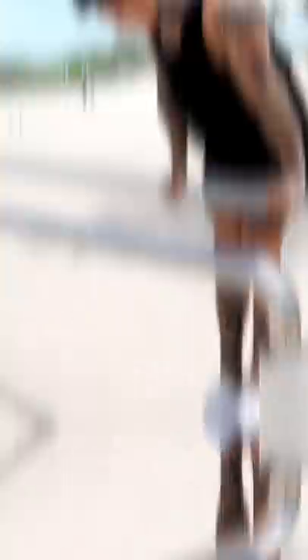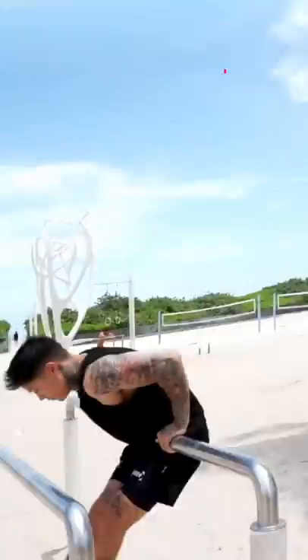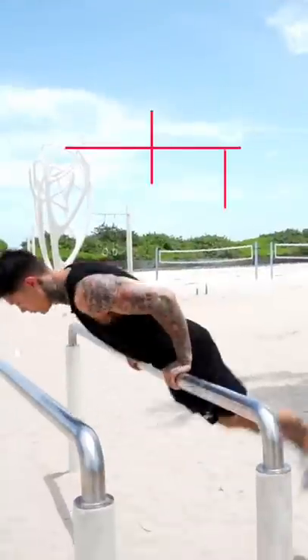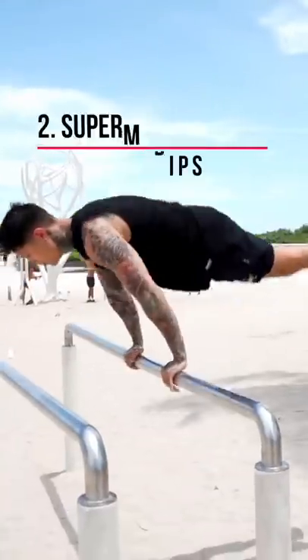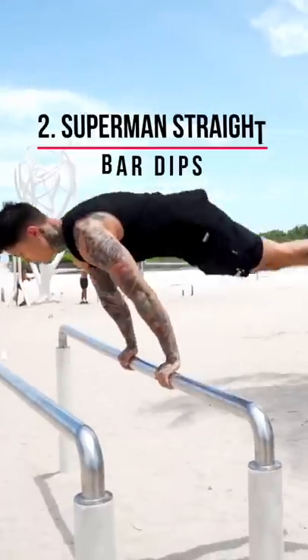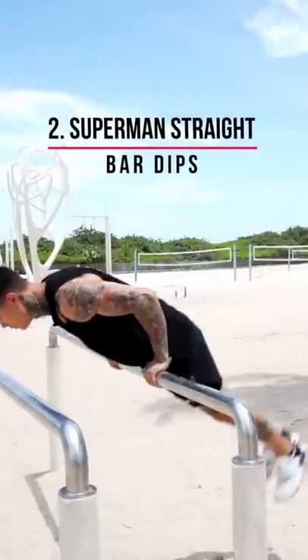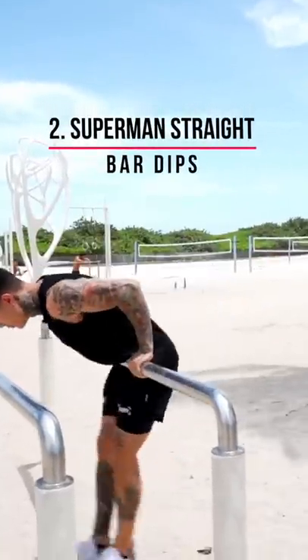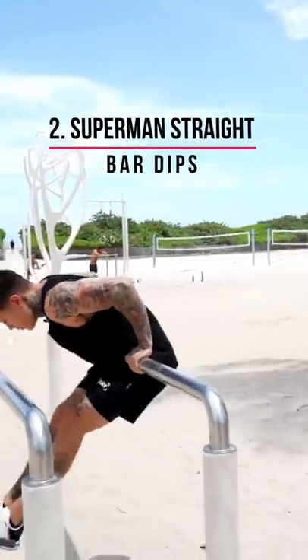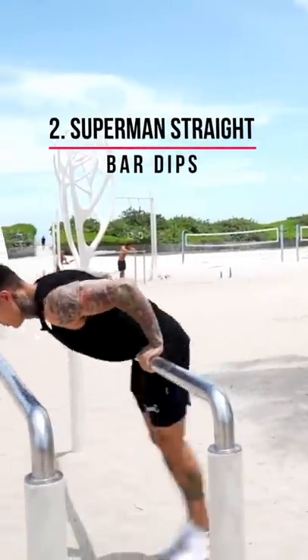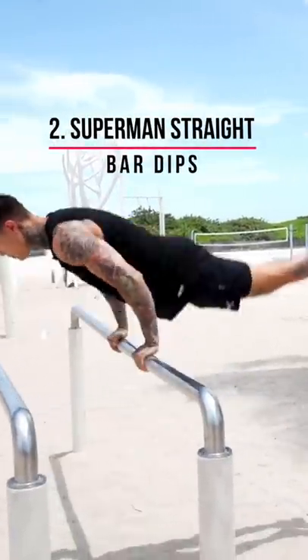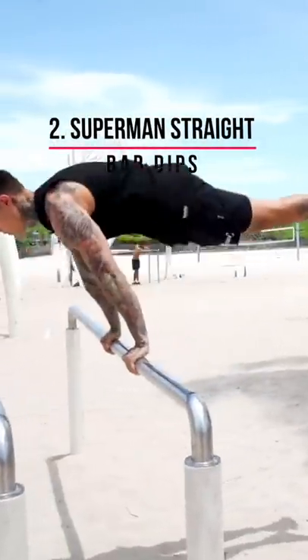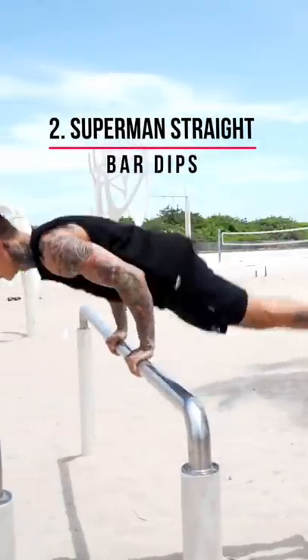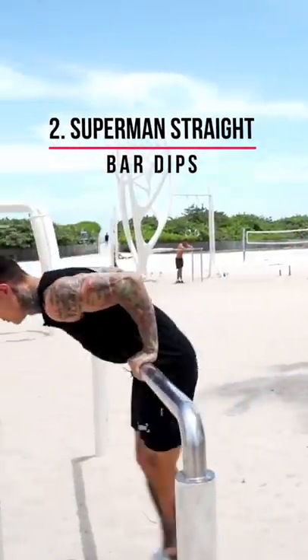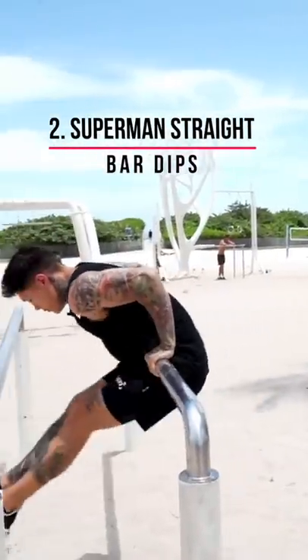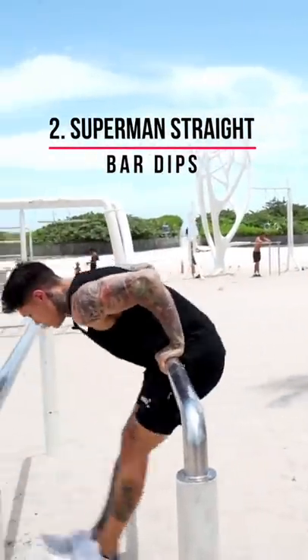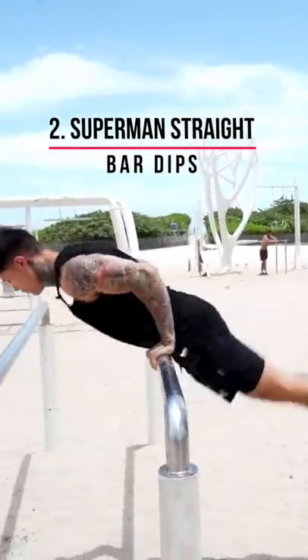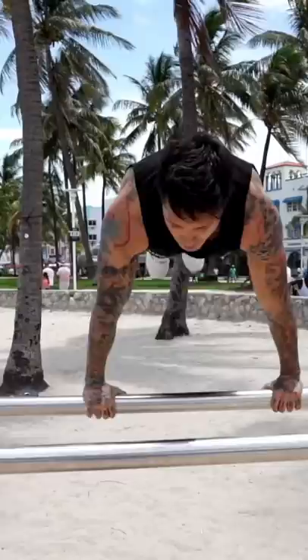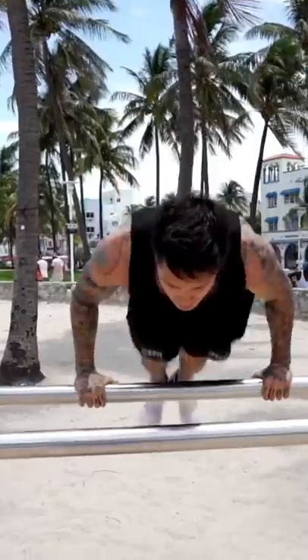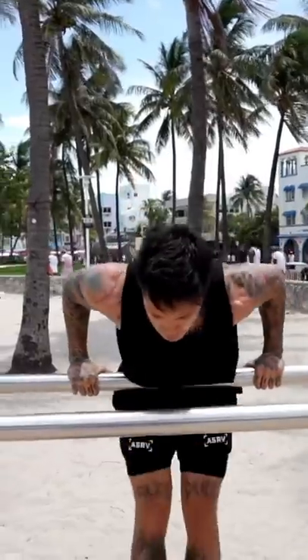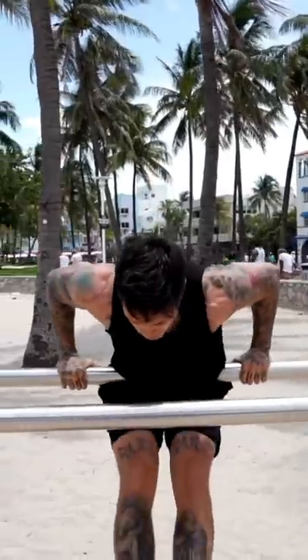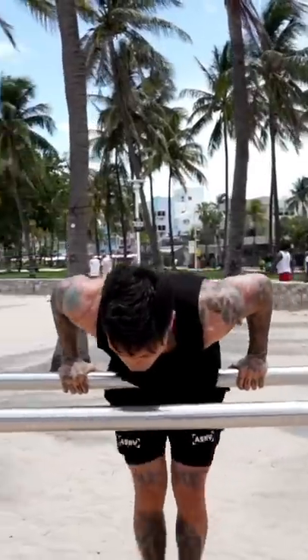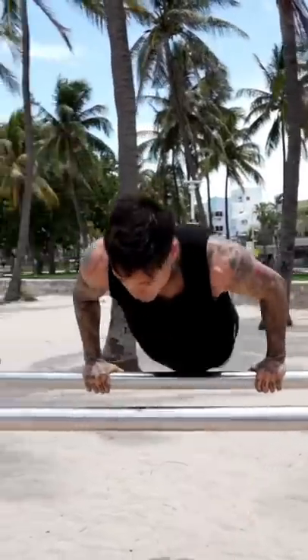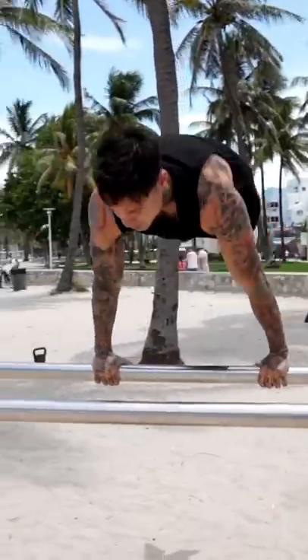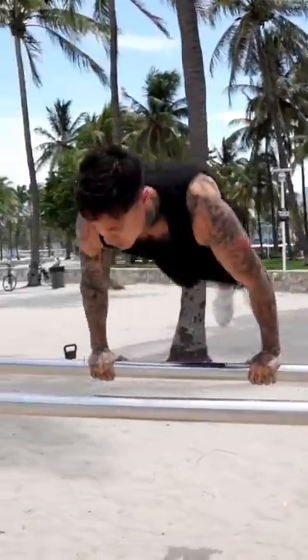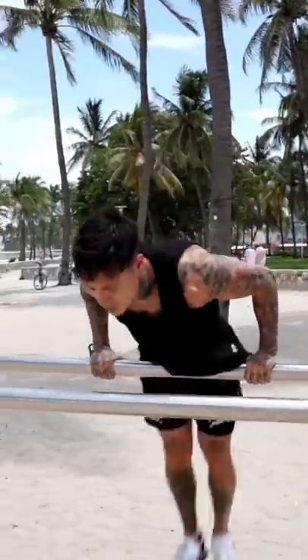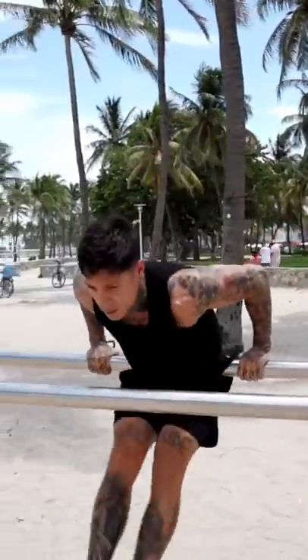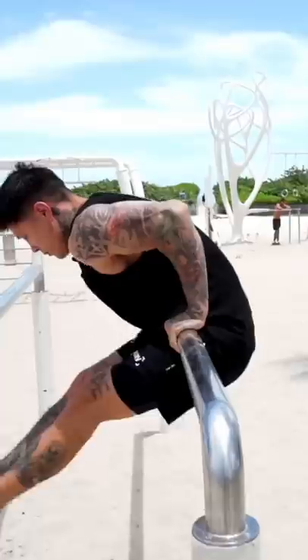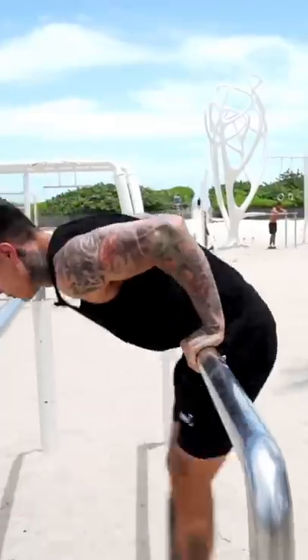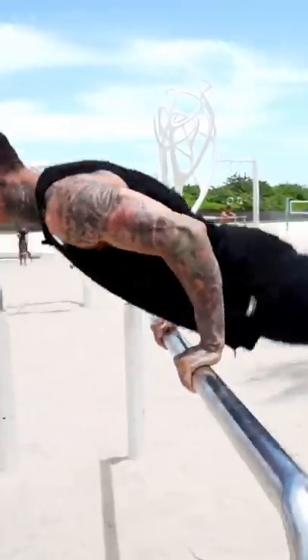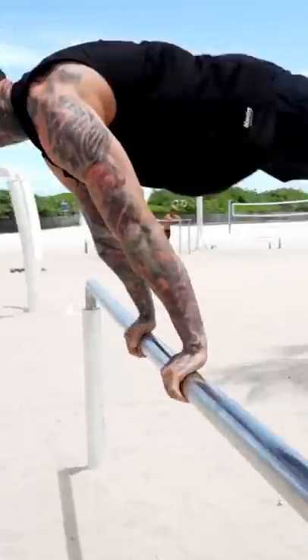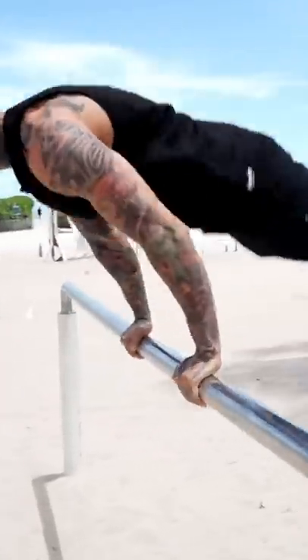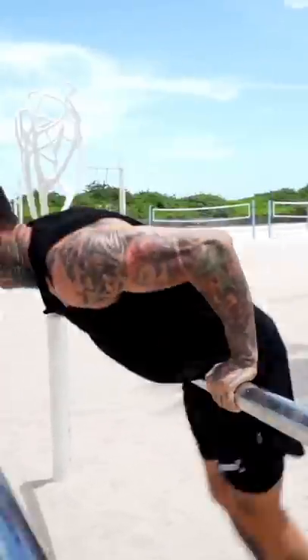The next step is going into Superman straight bar dips. Make sure that your body is well over the bar. Lean forward and then you're gonna swing and push. You wanna control it all the way up and all the way down.